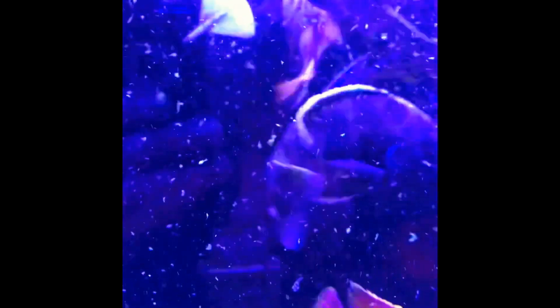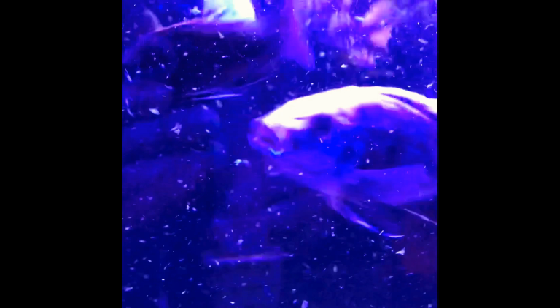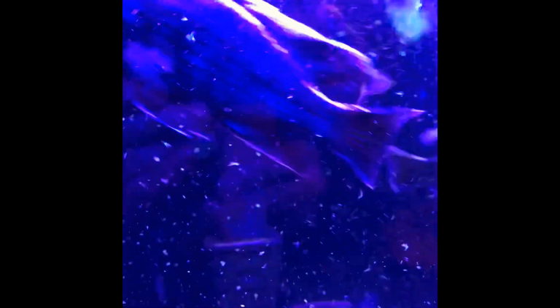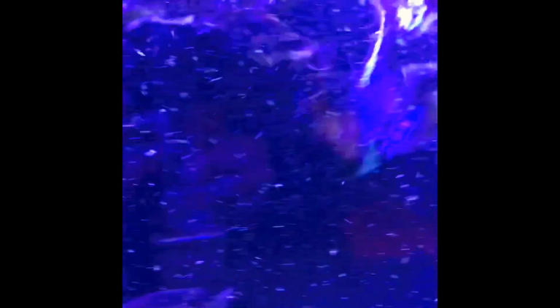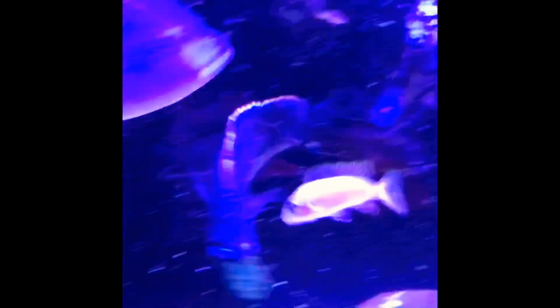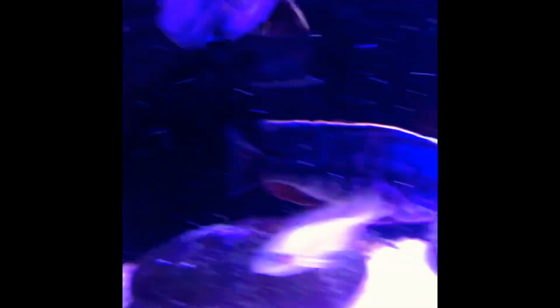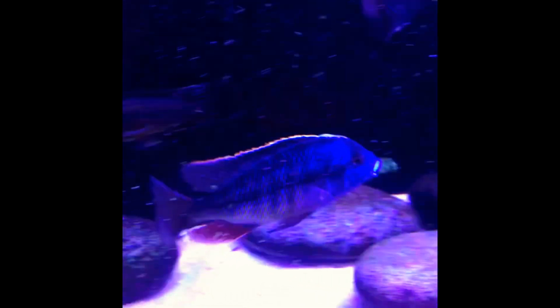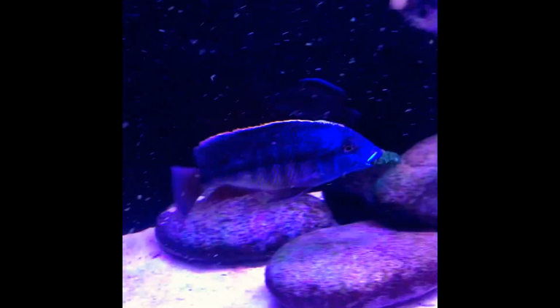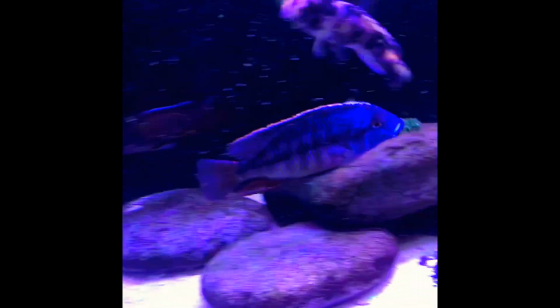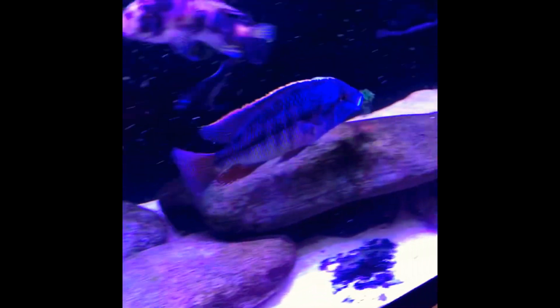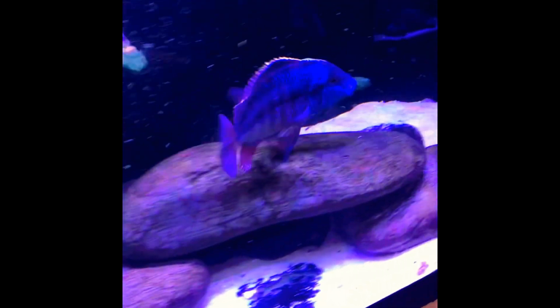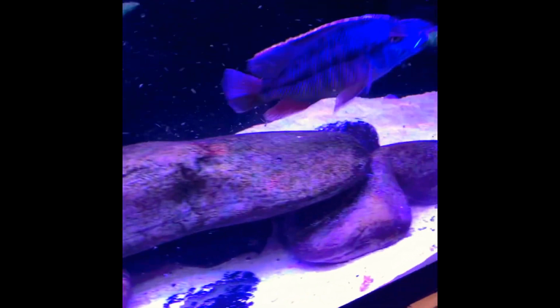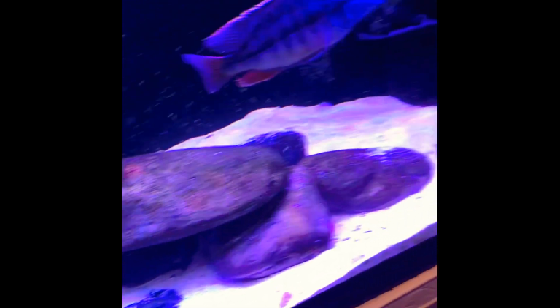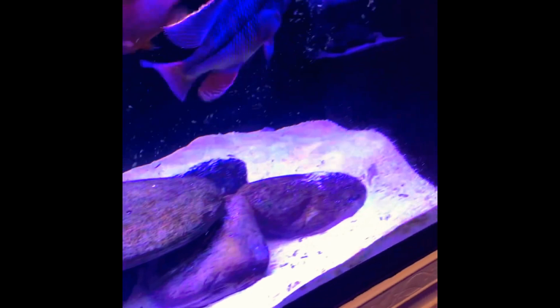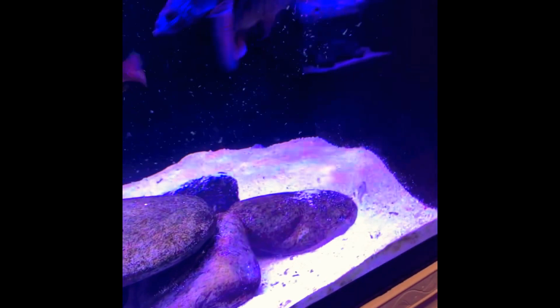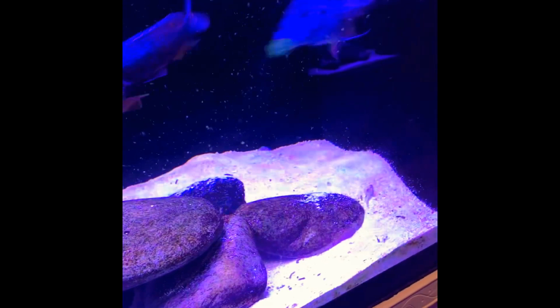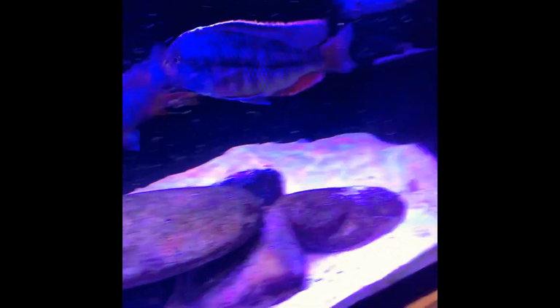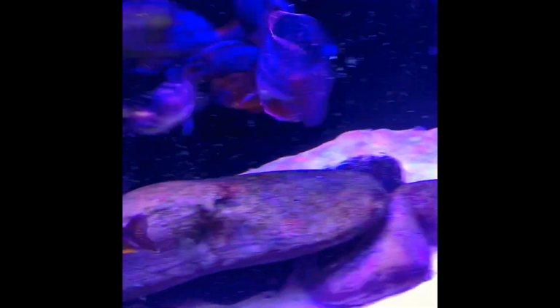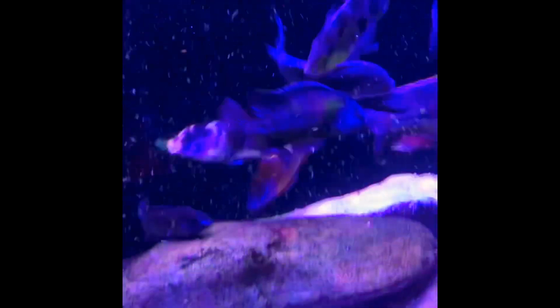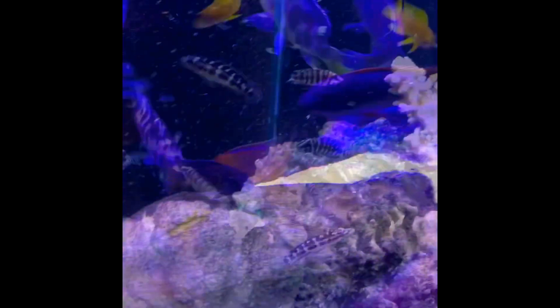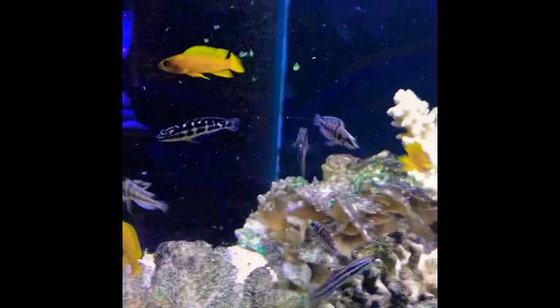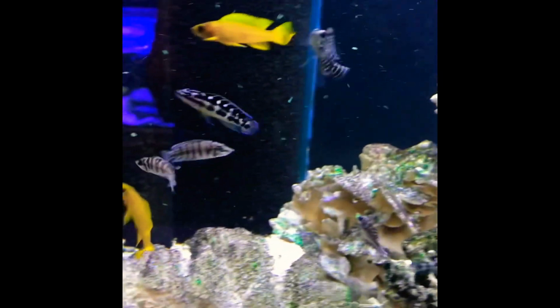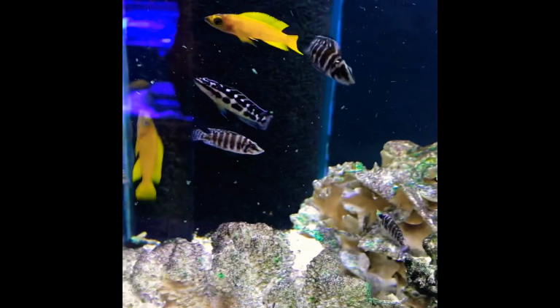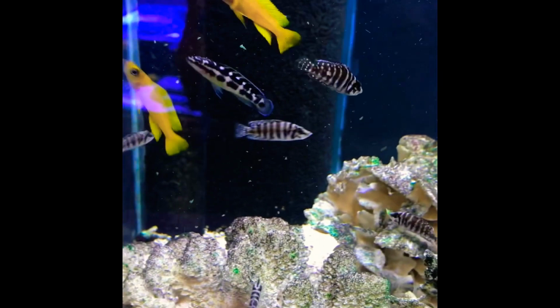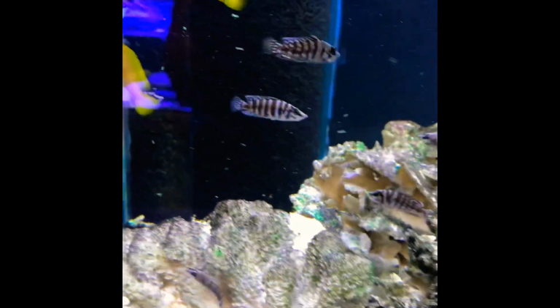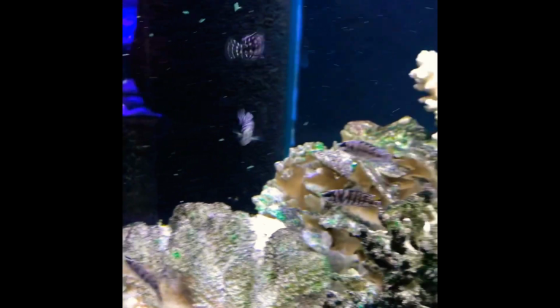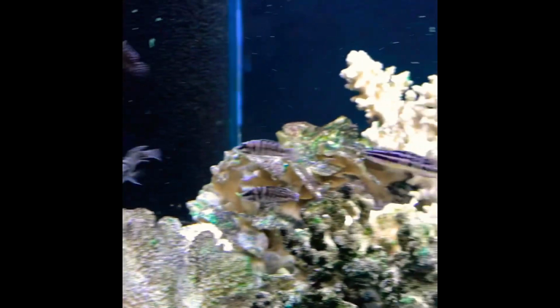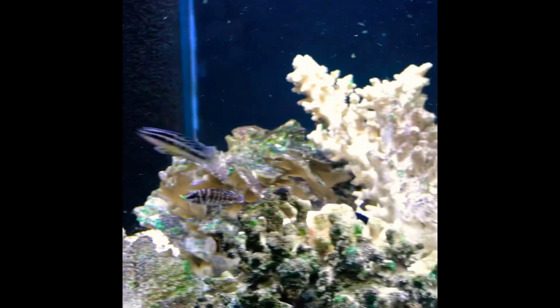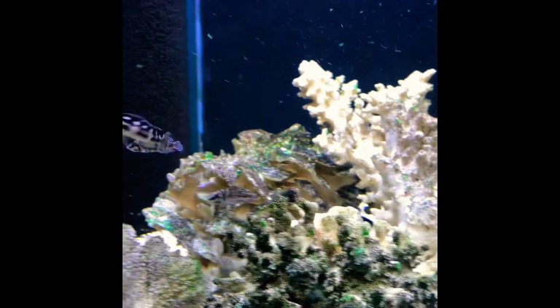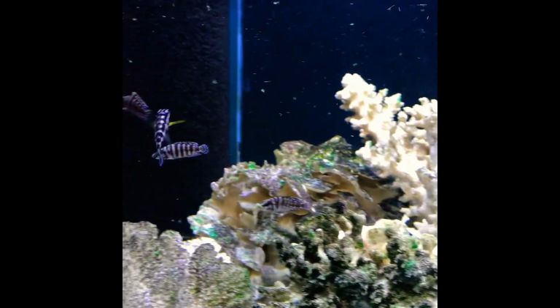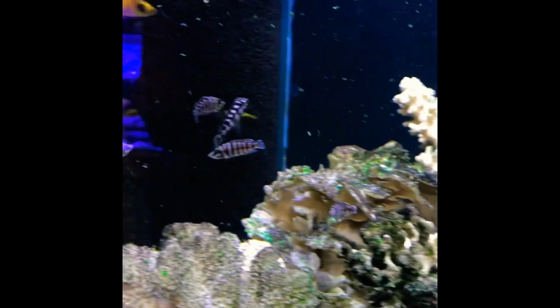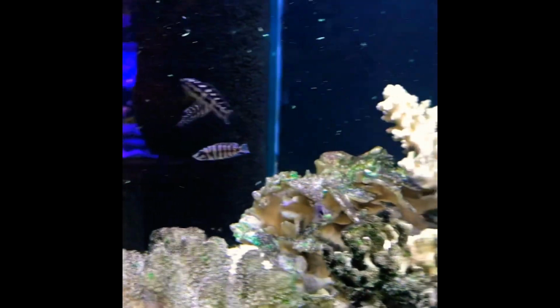Every morning and every evening I just sit there and watch them eat. There's one of my haps going ahead and grabbing a big chunk — that's why you've got to put a big piece in the tank, because they go crazy. This is one of my holding tanks for the Tanzanian stuff, with some julida chromis.